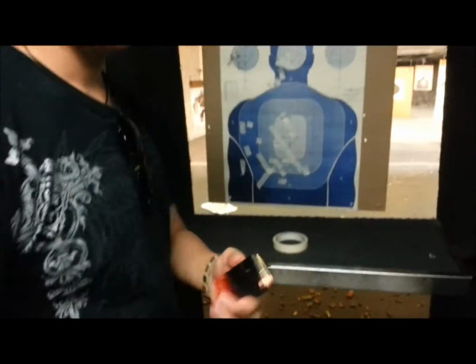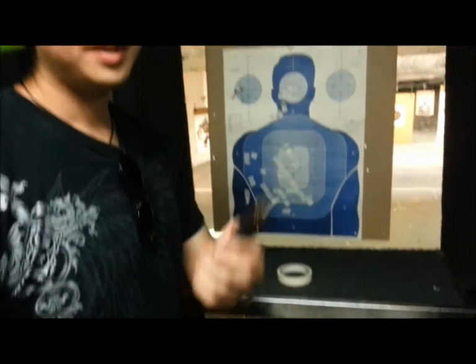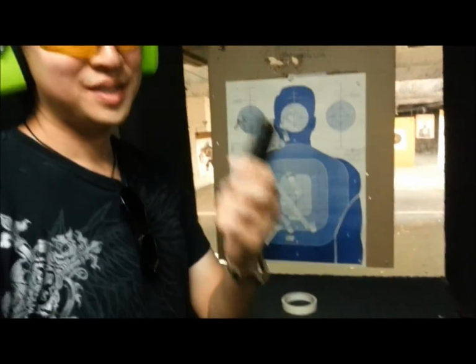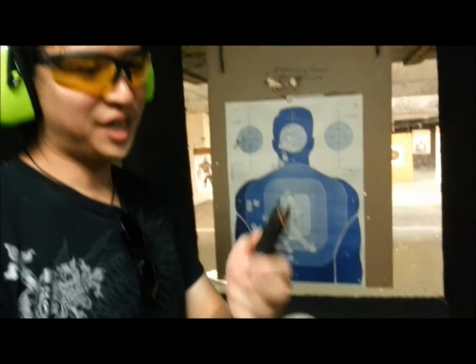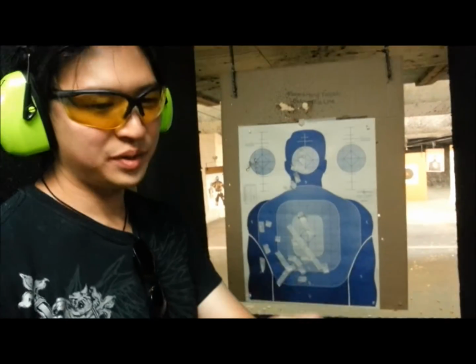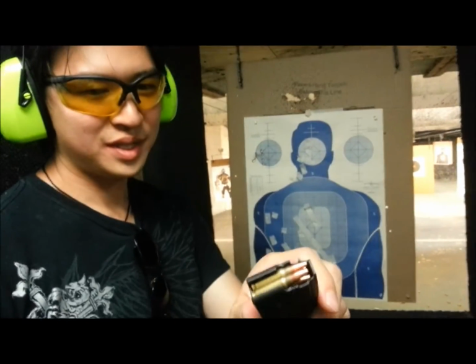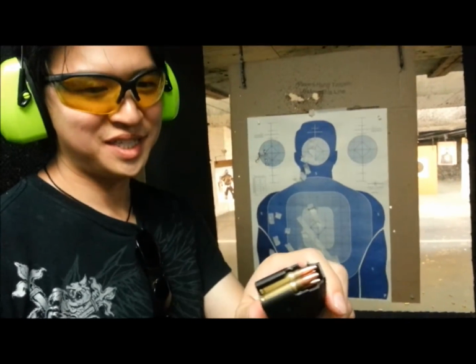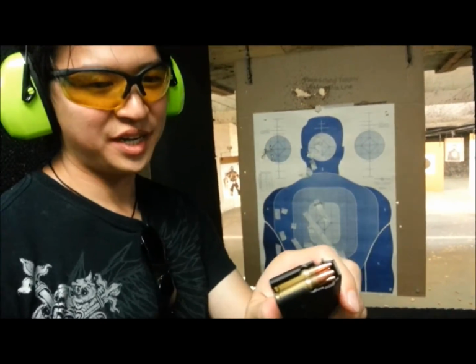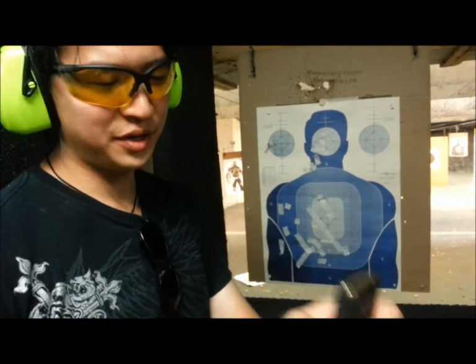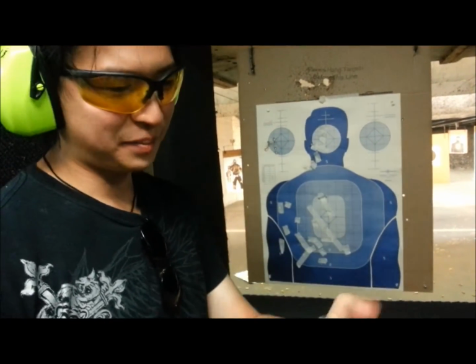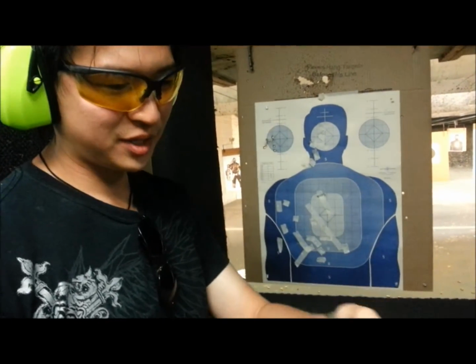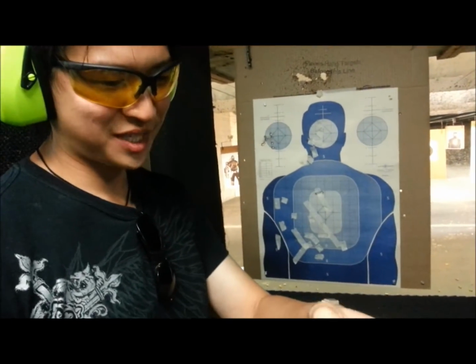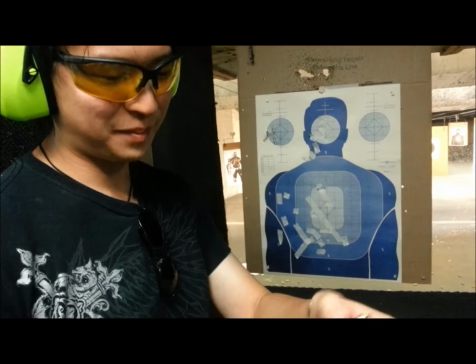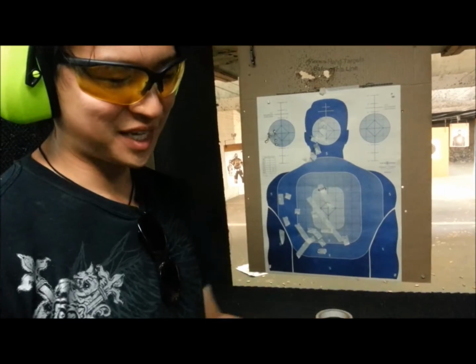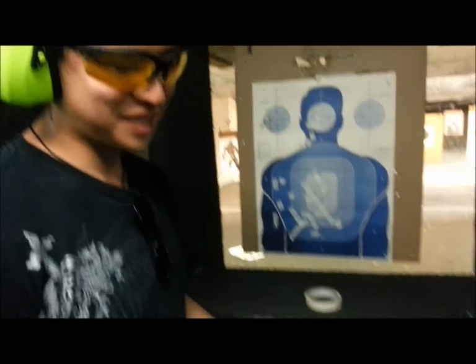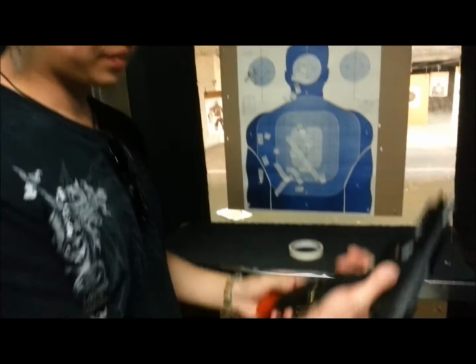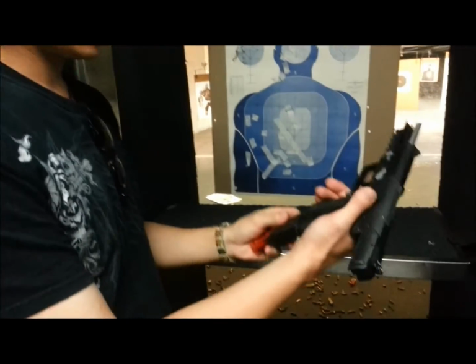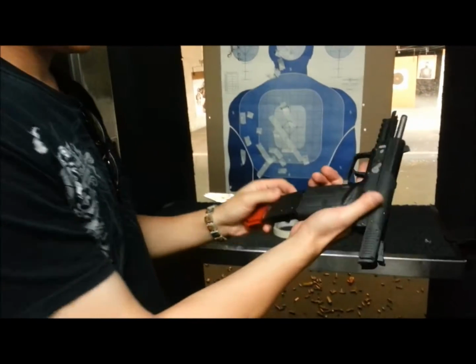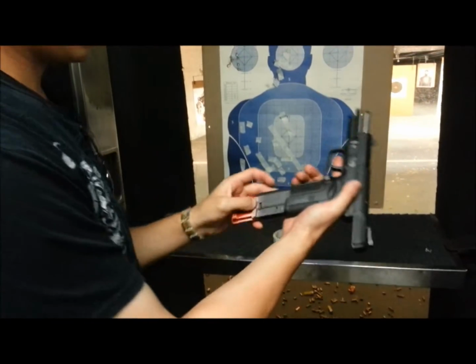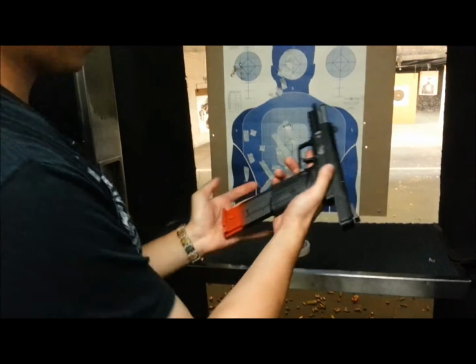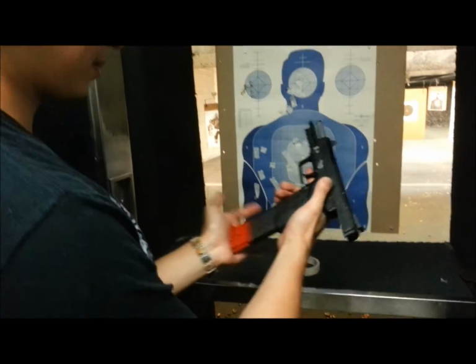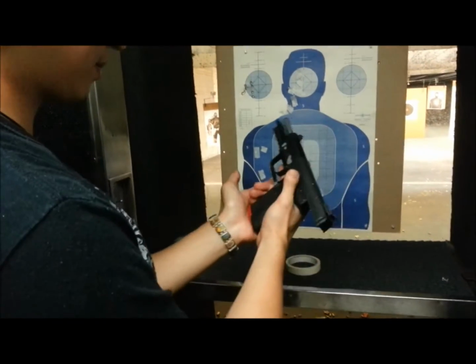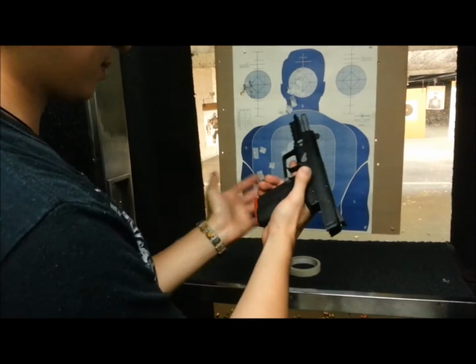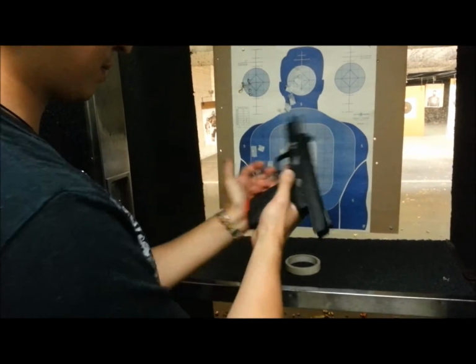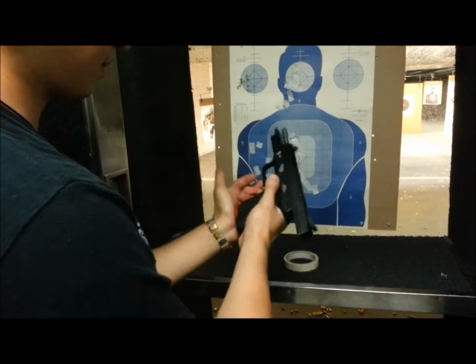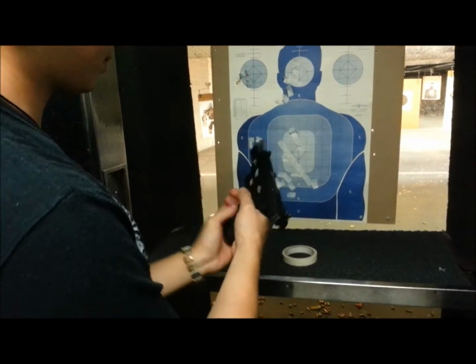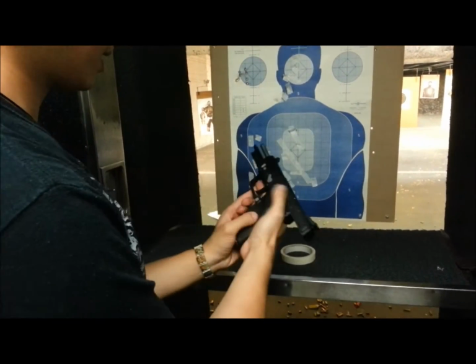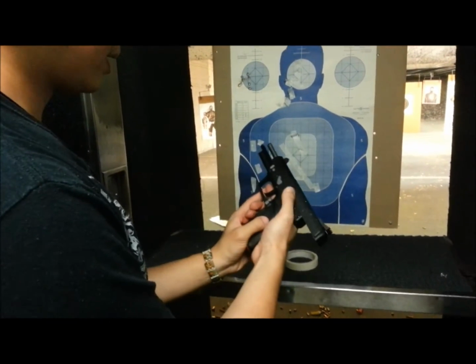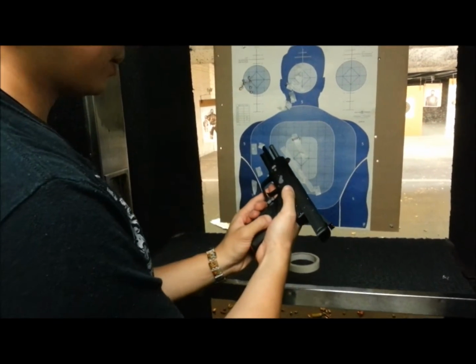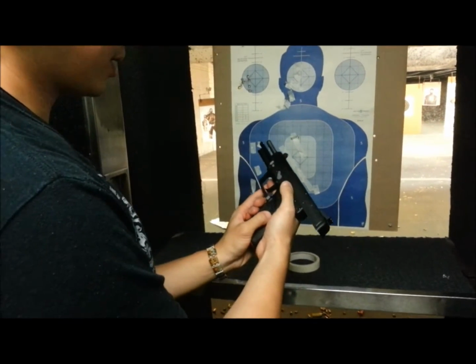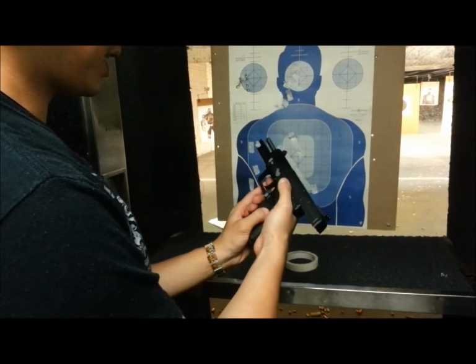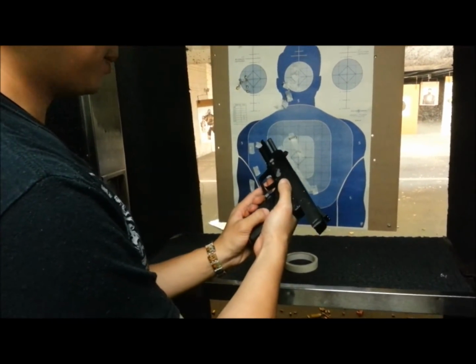Alright, let's see how you look. Just load it up like this. I'm on the racket, I'm on the side. Good to go. Thanks.